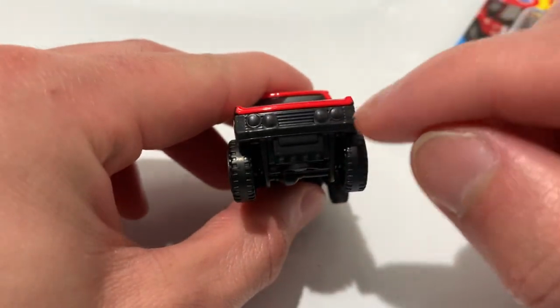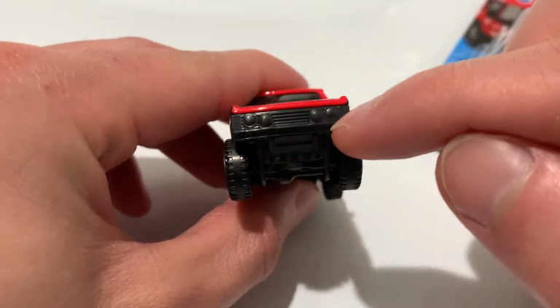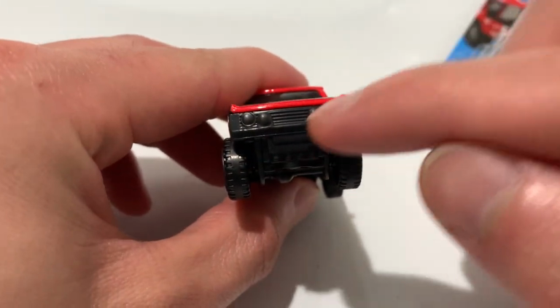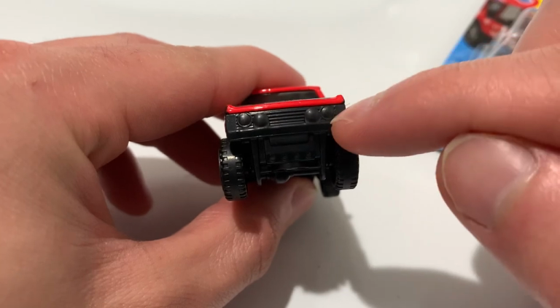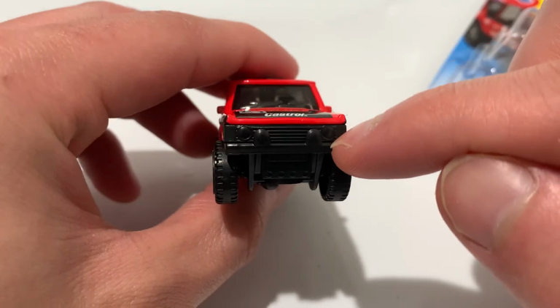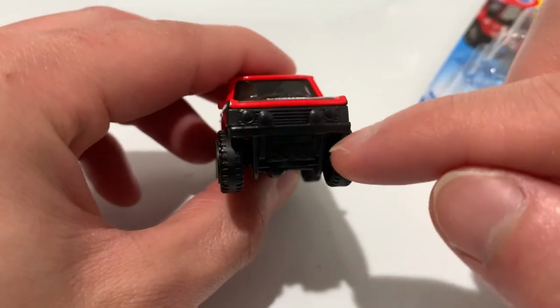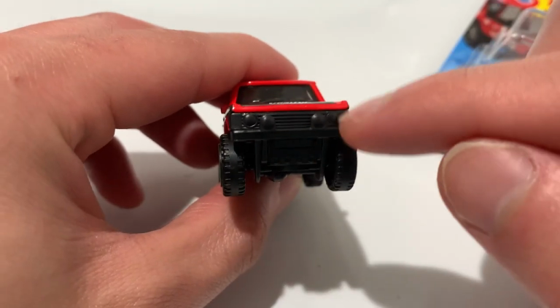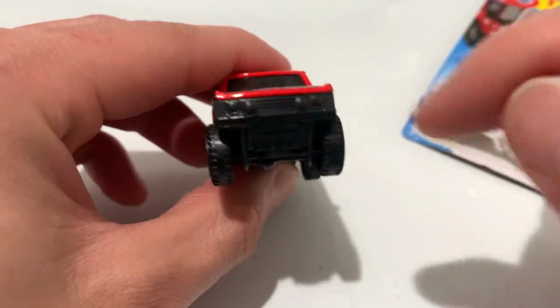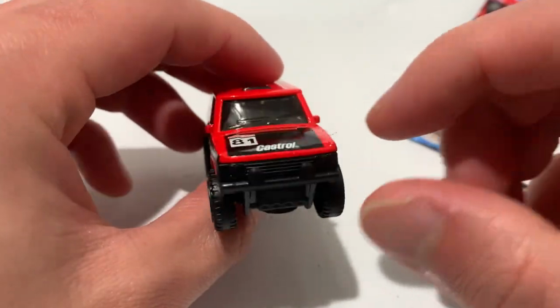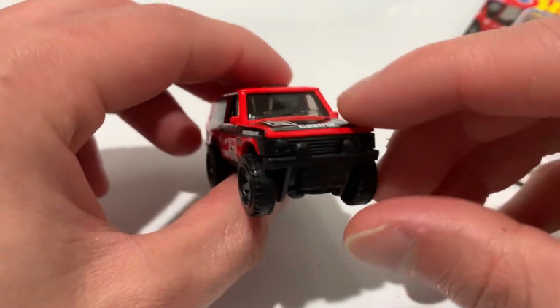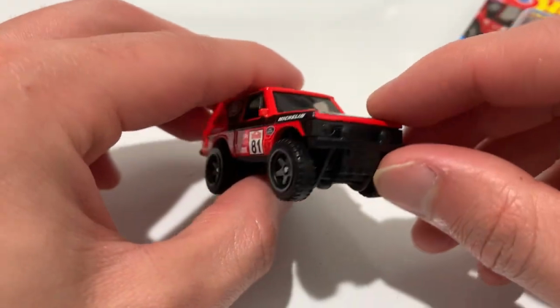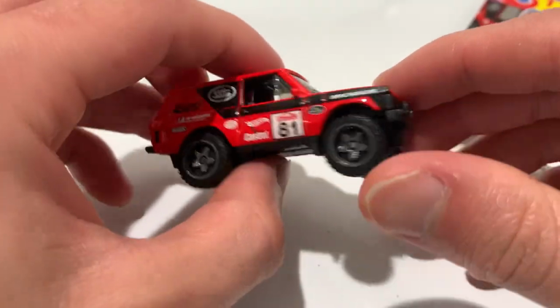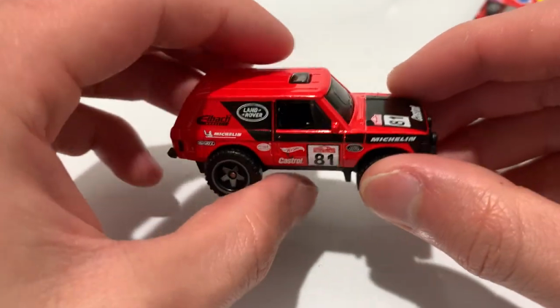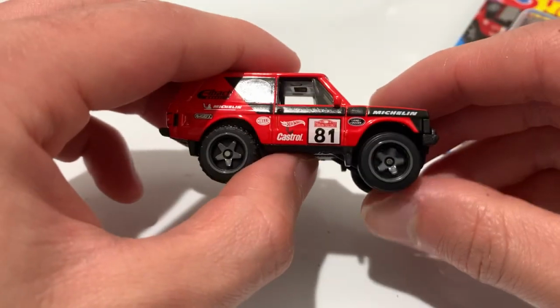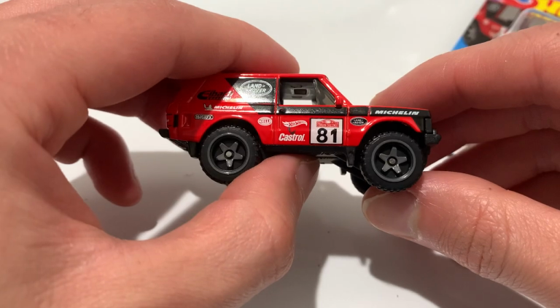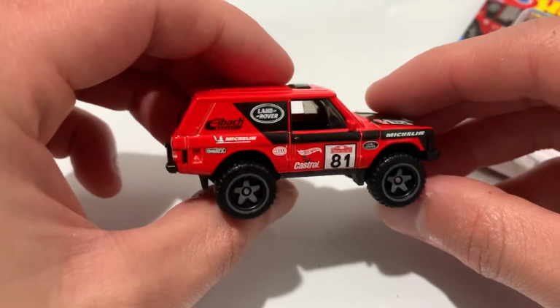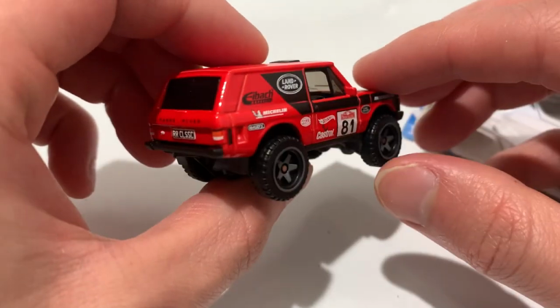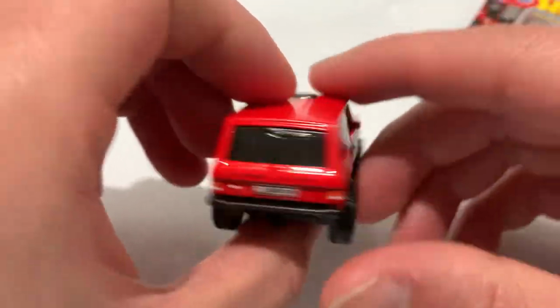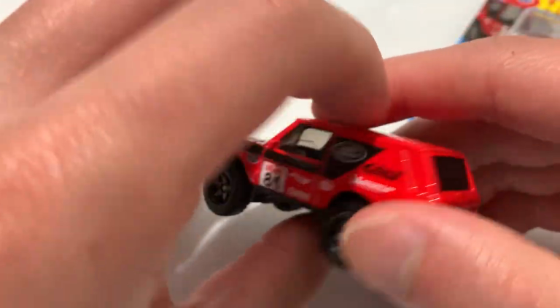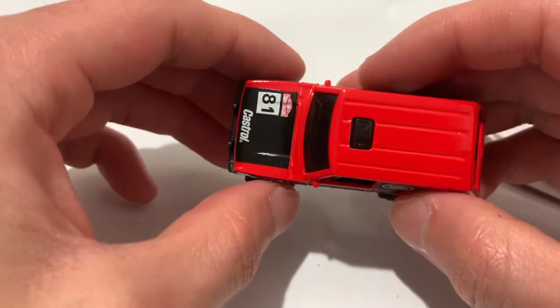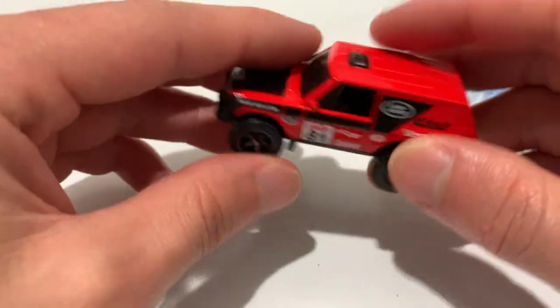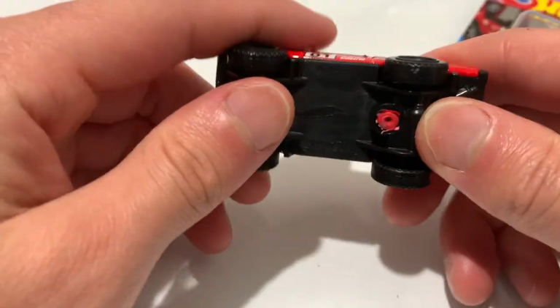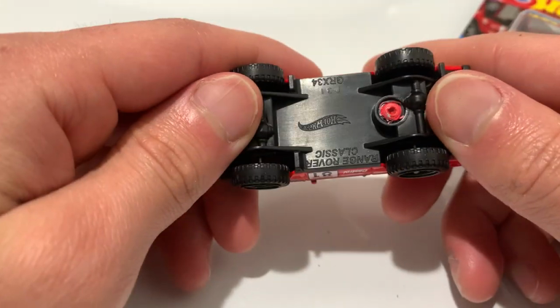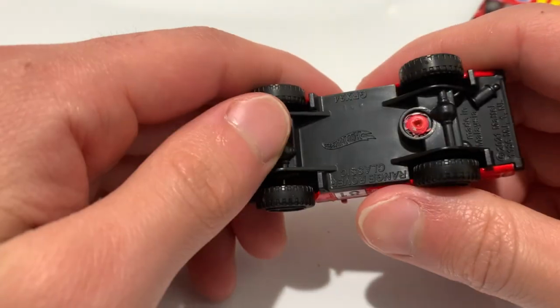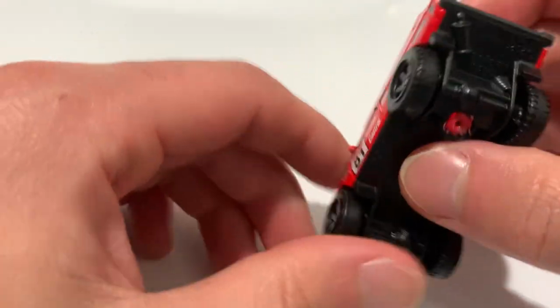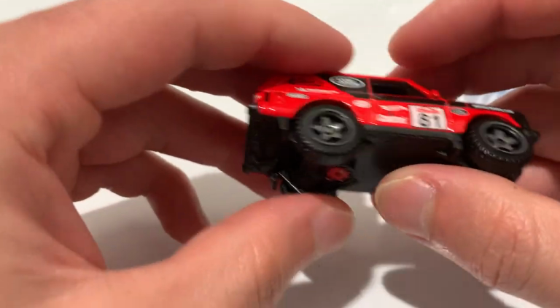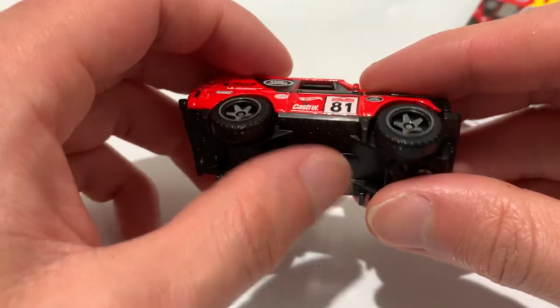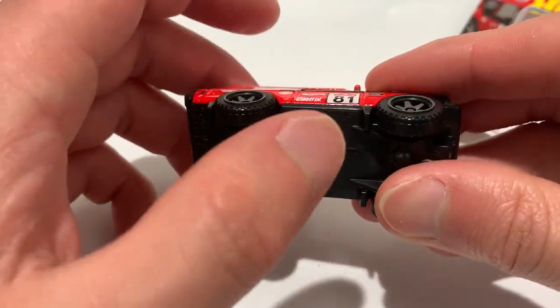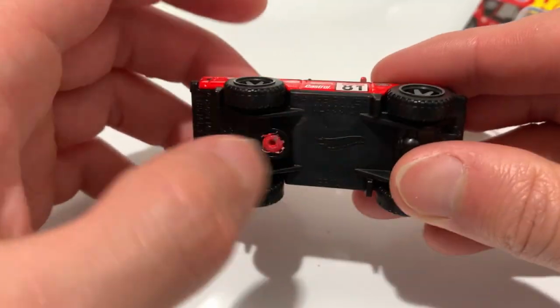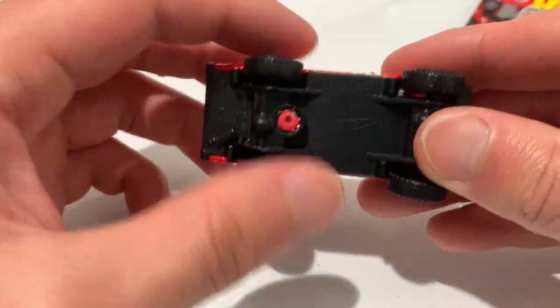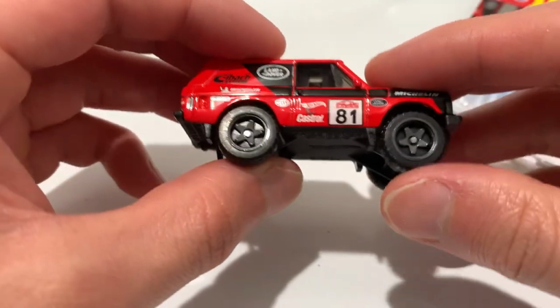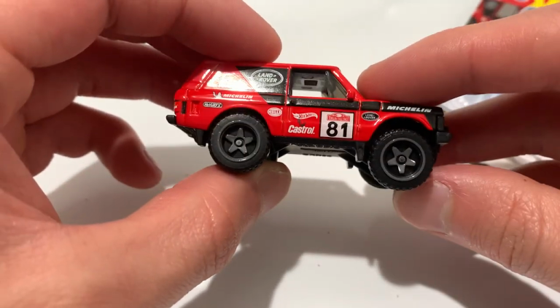The headlights are actually well defined in the casting, so even without the little white tampos, this looks really good, especially for a basic. I hope they make this into a premium one with metal body, metal base and rubber tires.